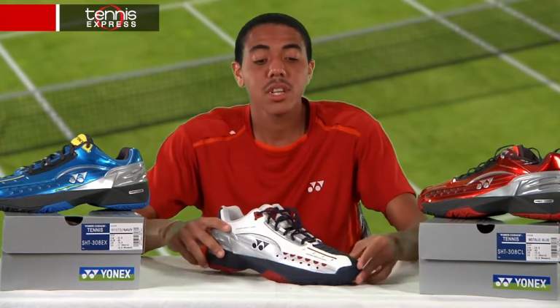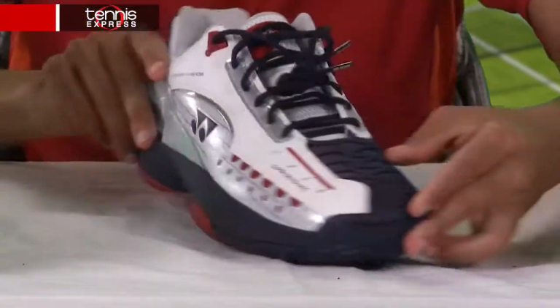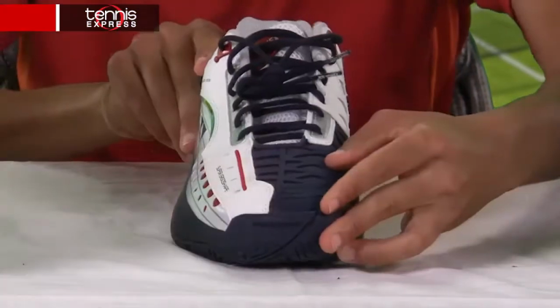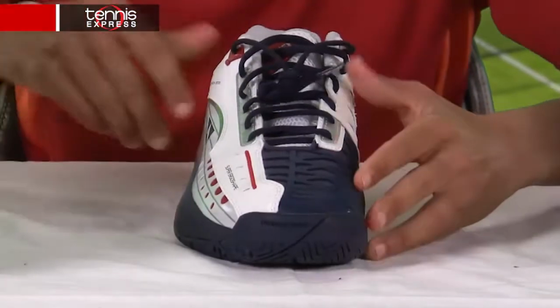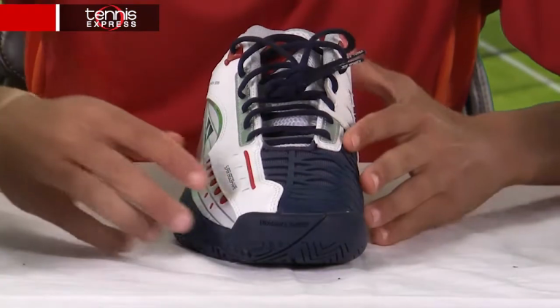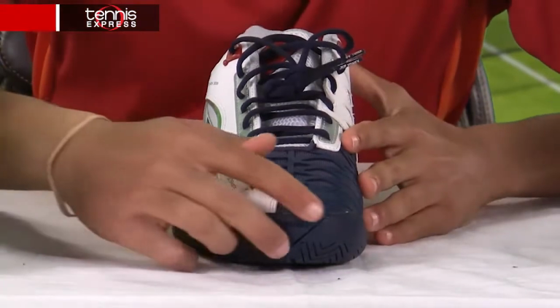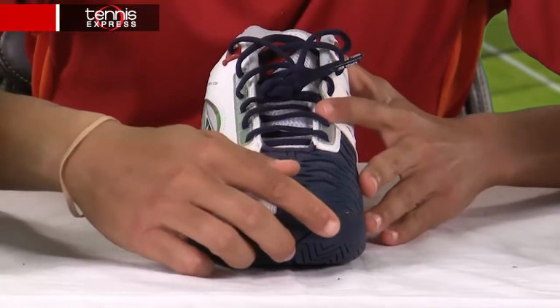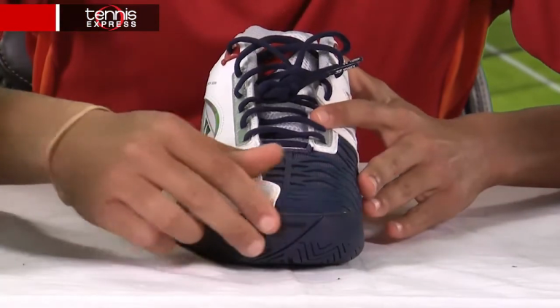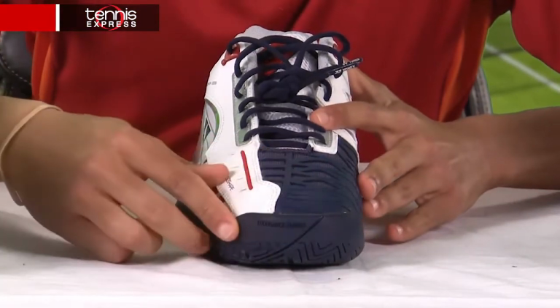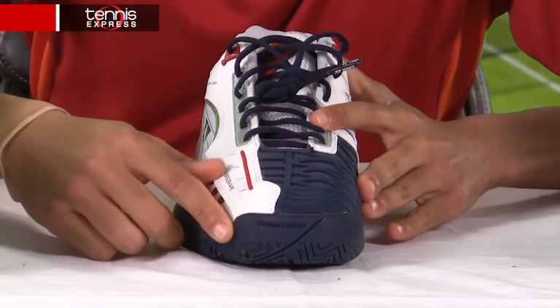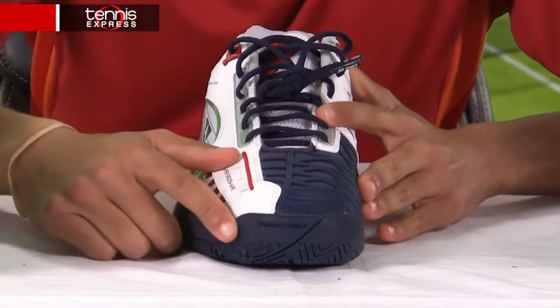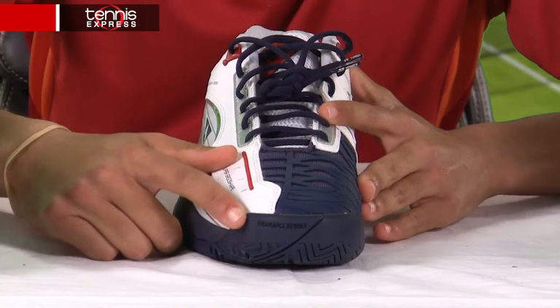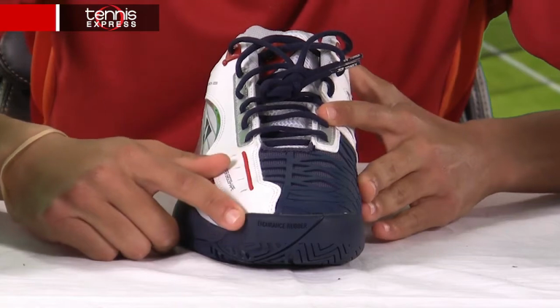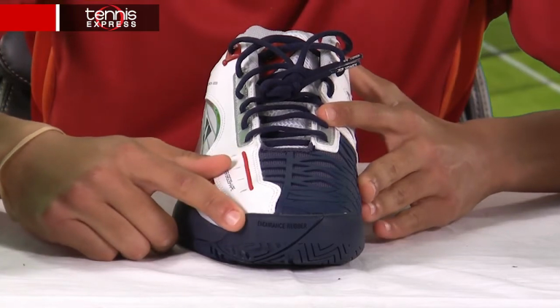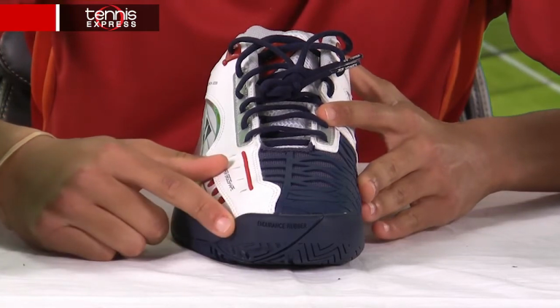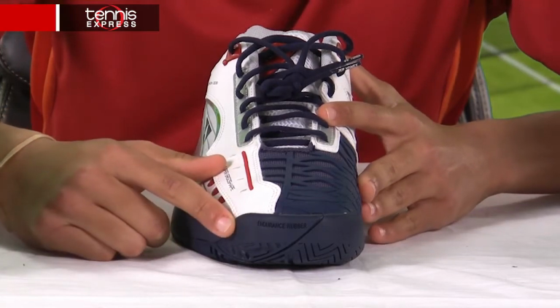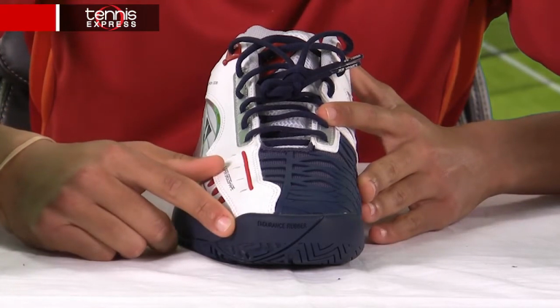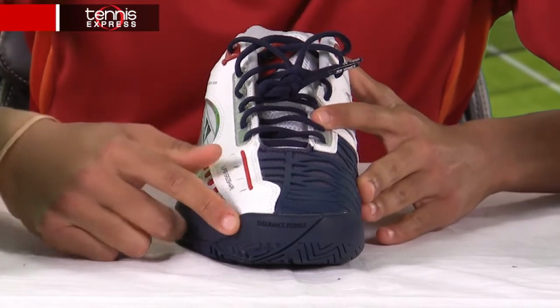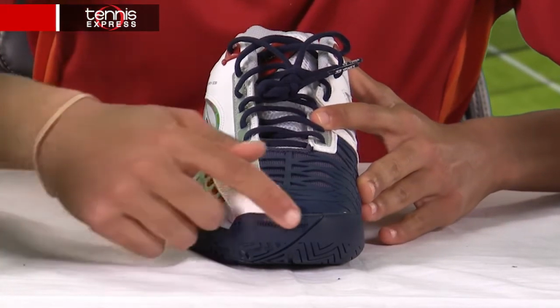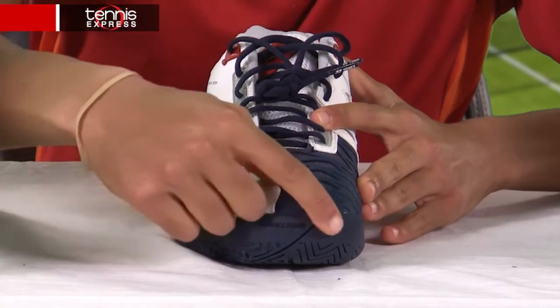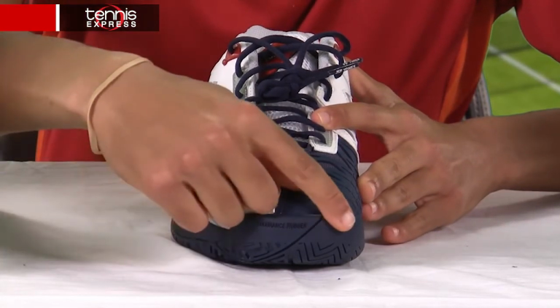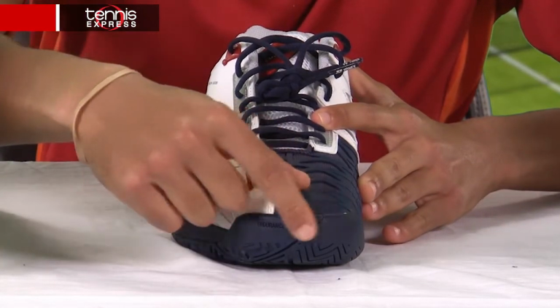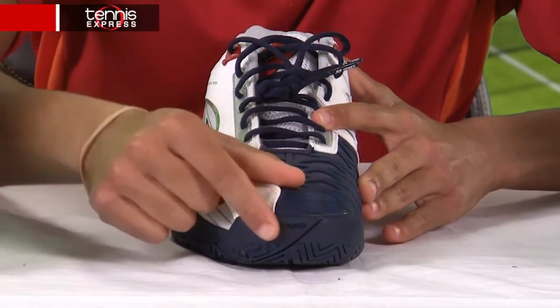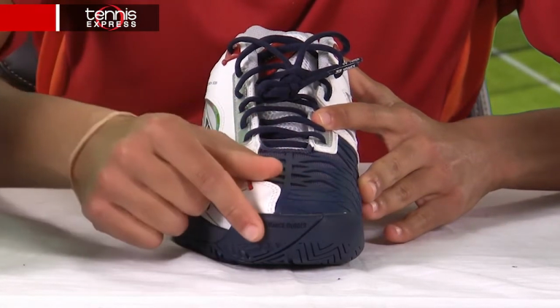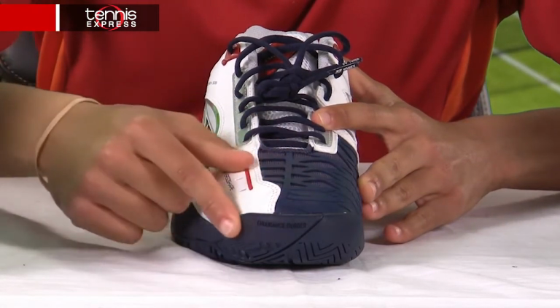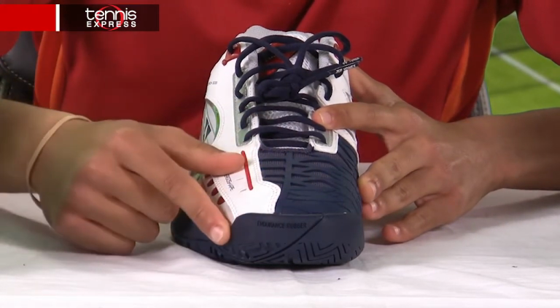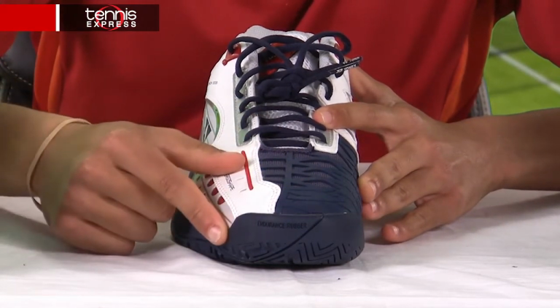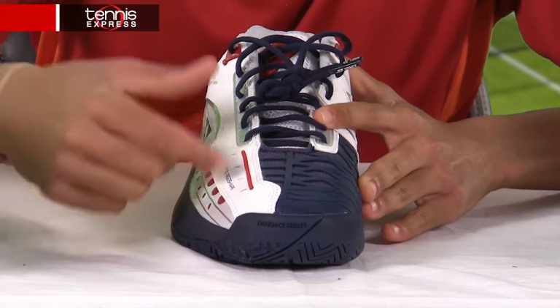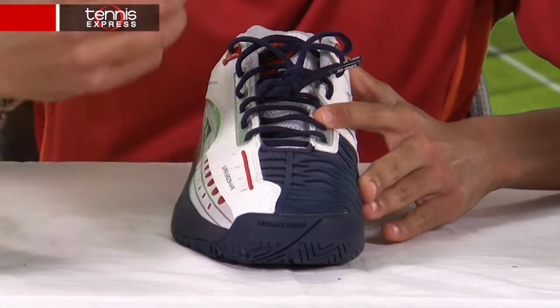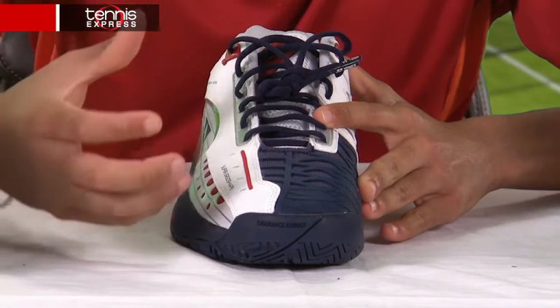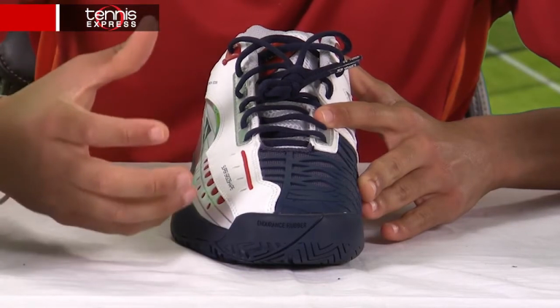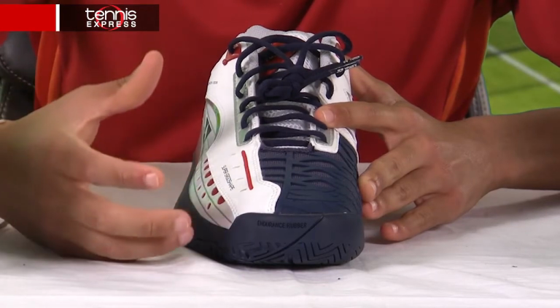Beginning at the toe, we'll see they have their Tough Guard 3, which is a reinforced toe area that provides more durability.